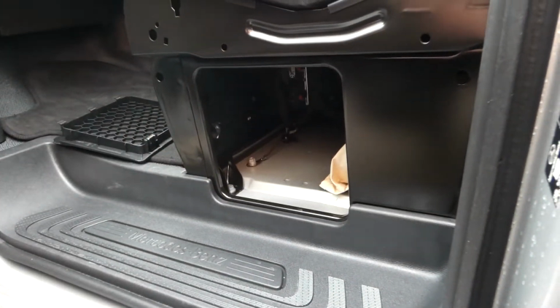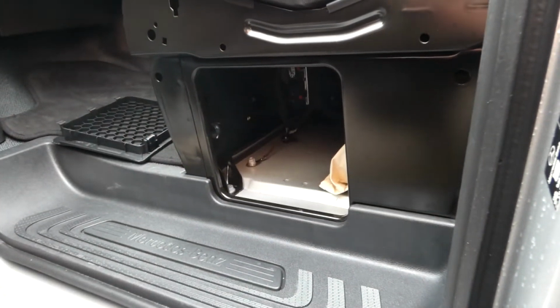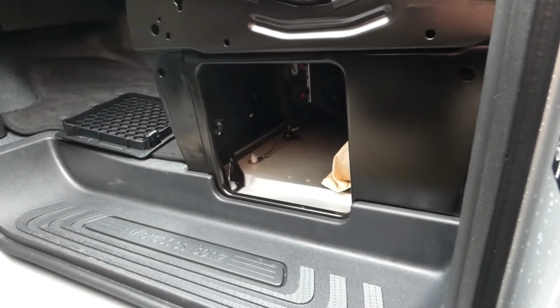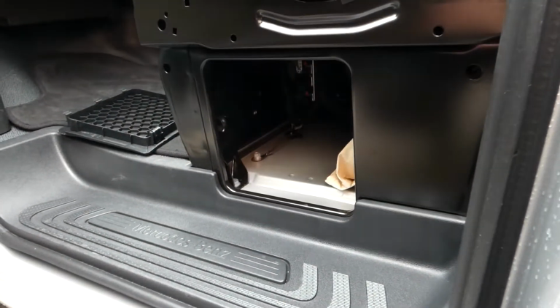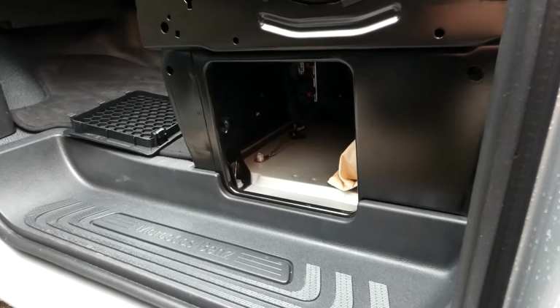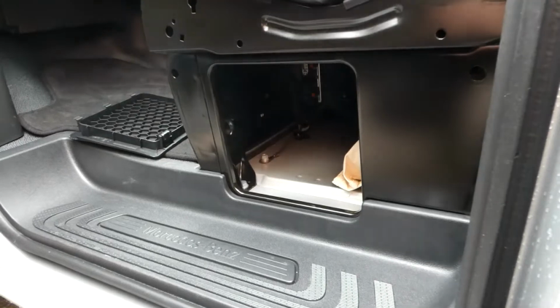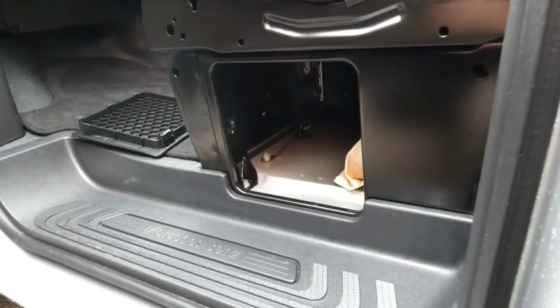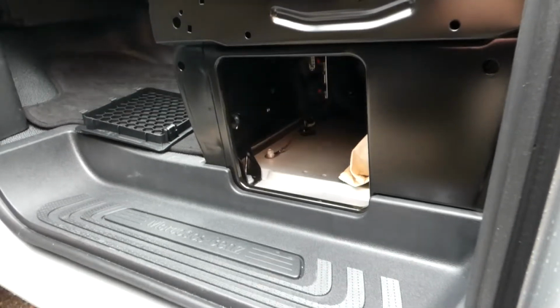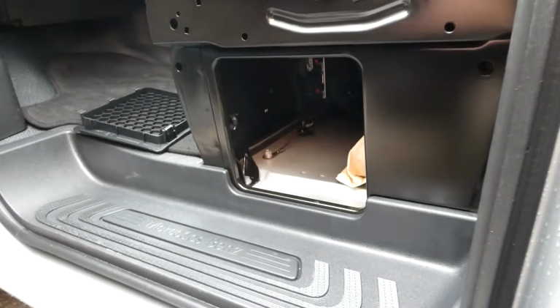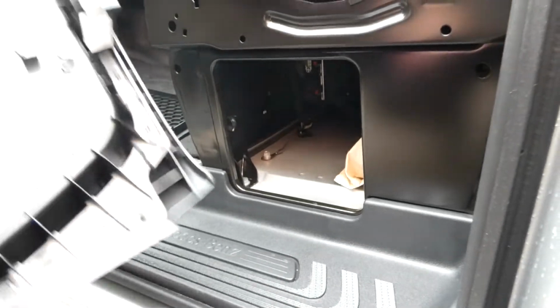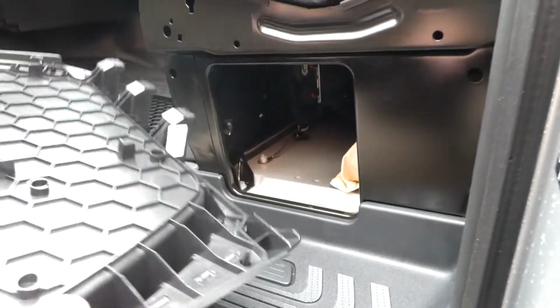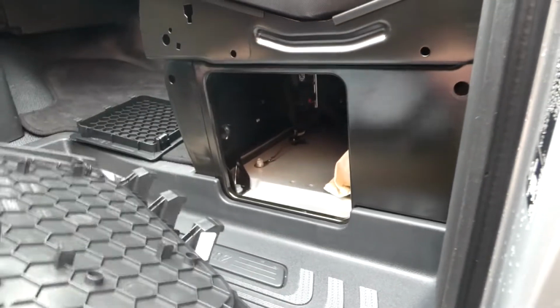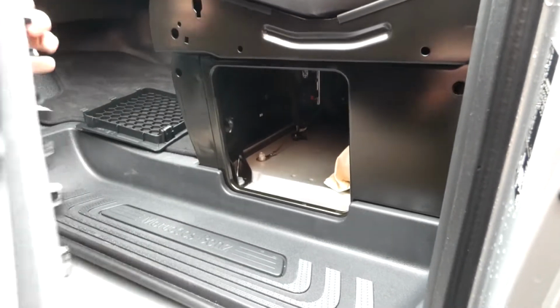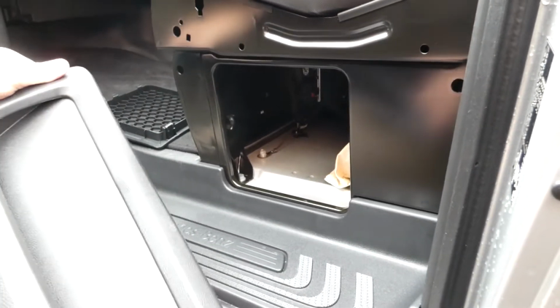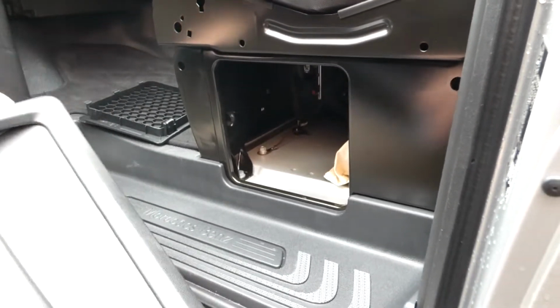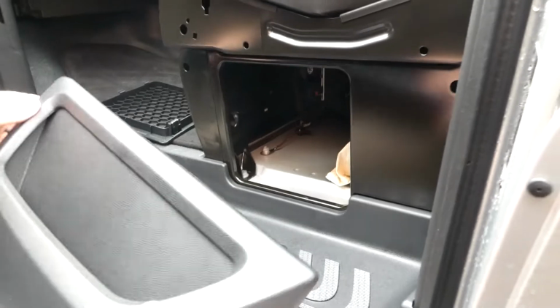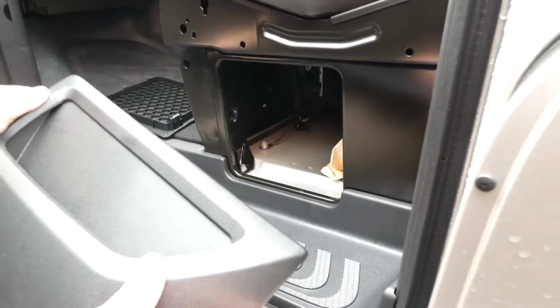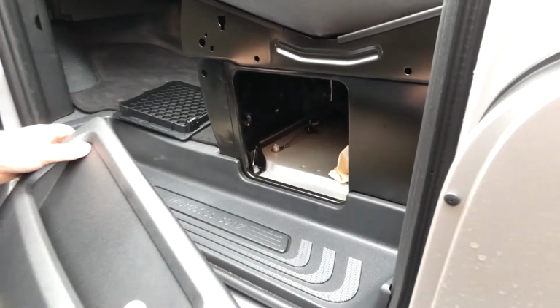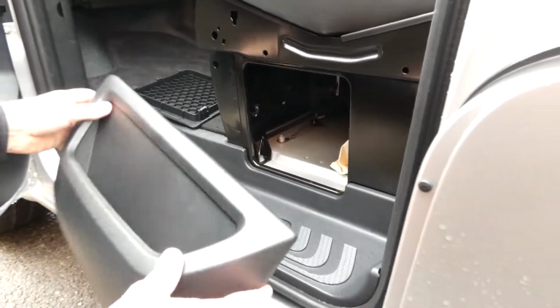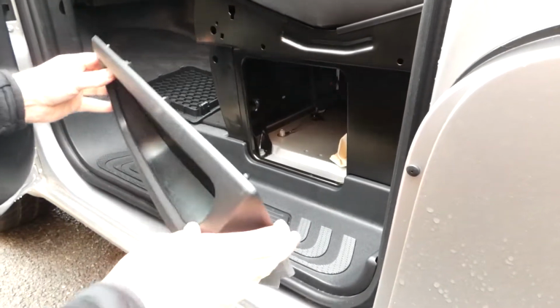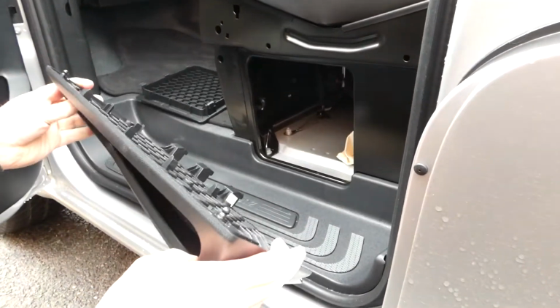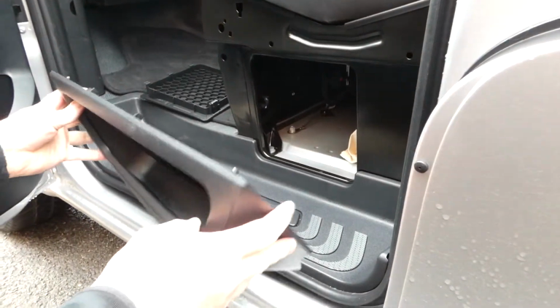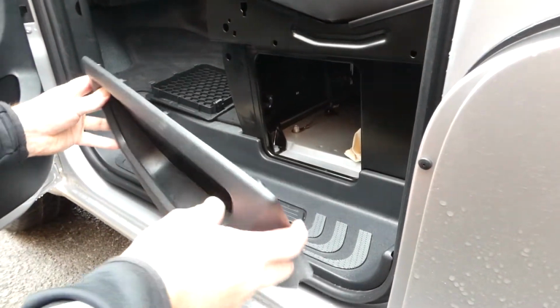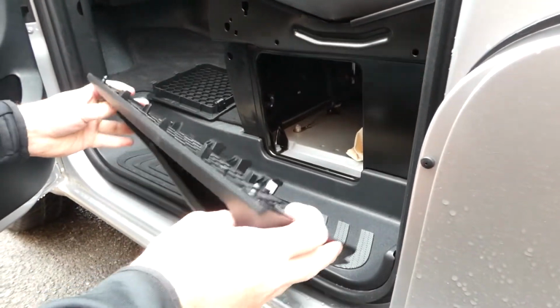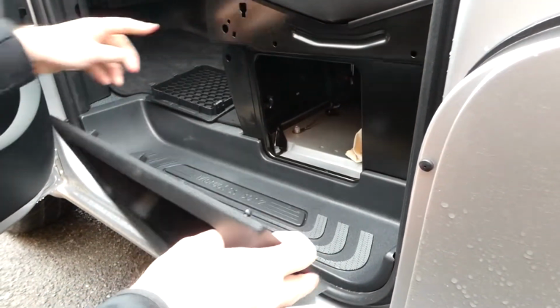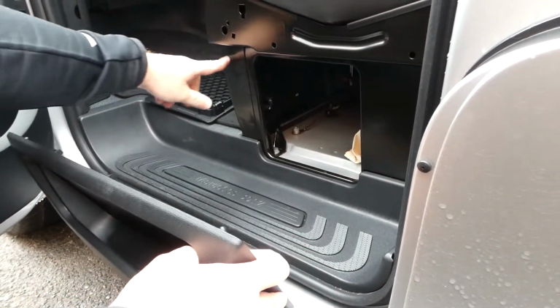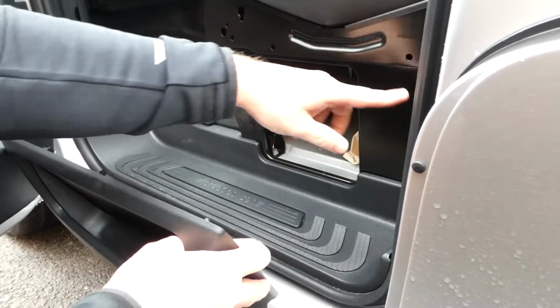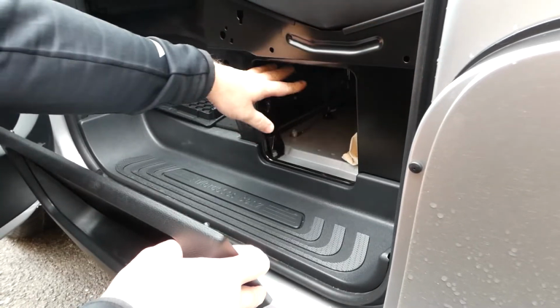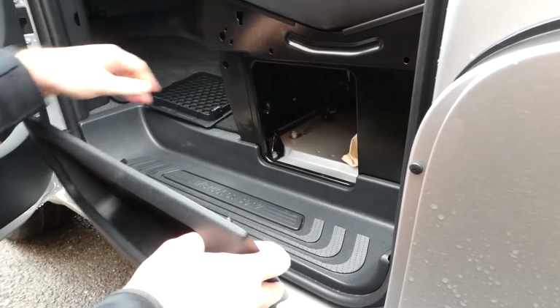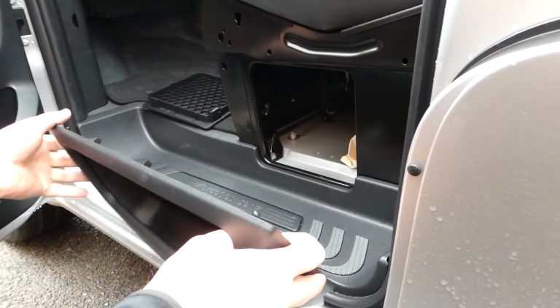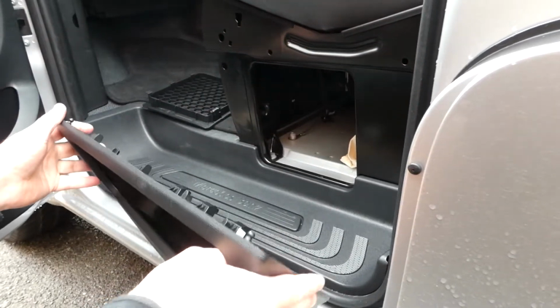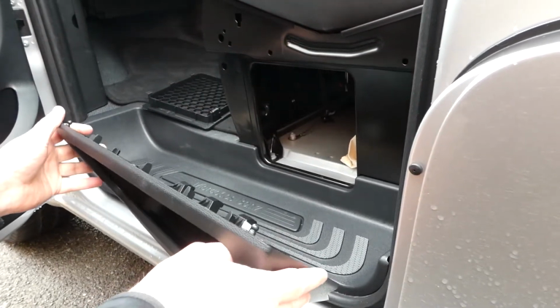Once we've got these grommets into place and removed this panel, we simply take our storage panel and fit it onto the side. This can be removed afterwards — it simply pops out from the holders — so you can get full access to this storage container.